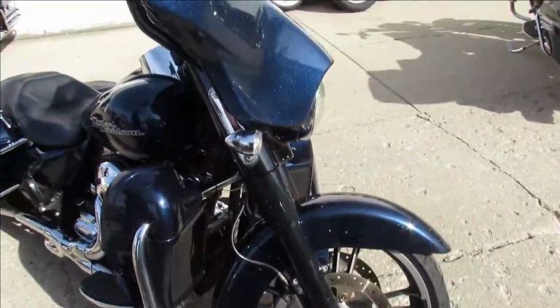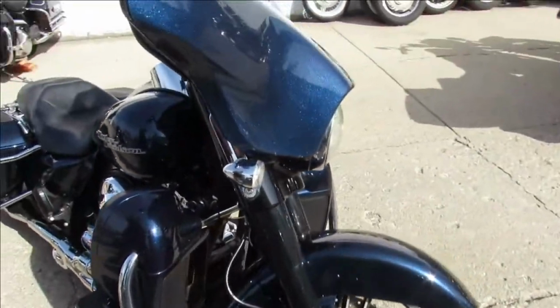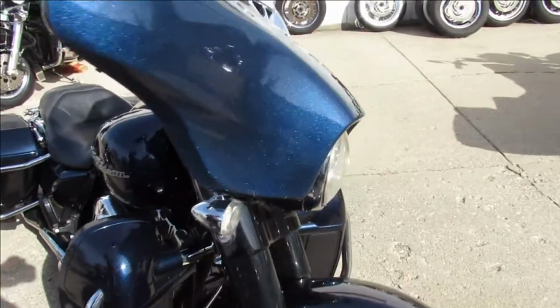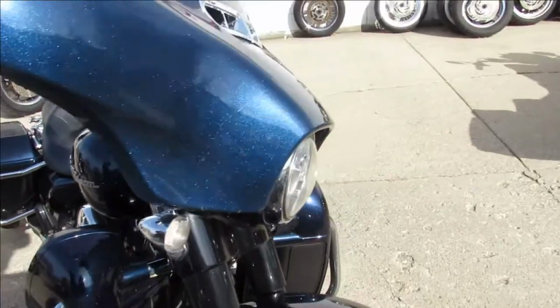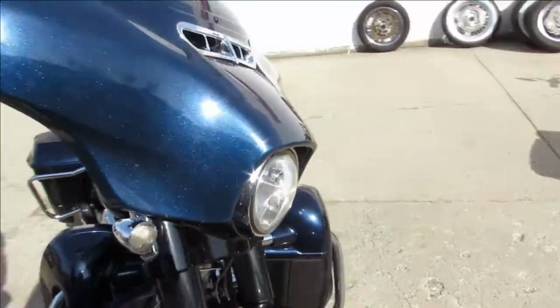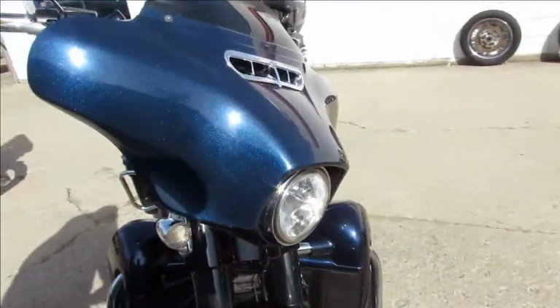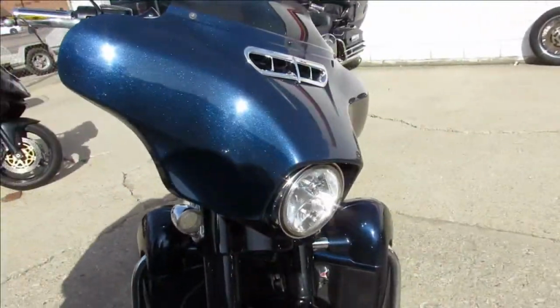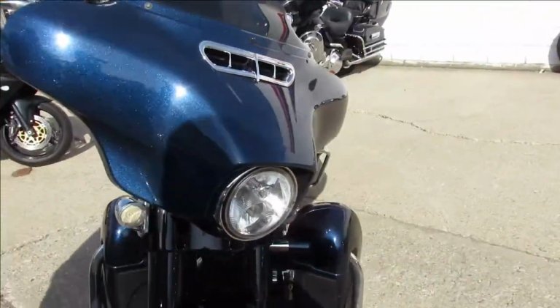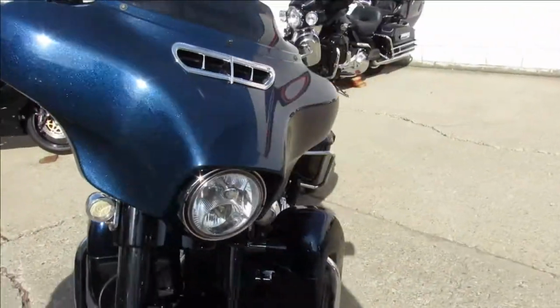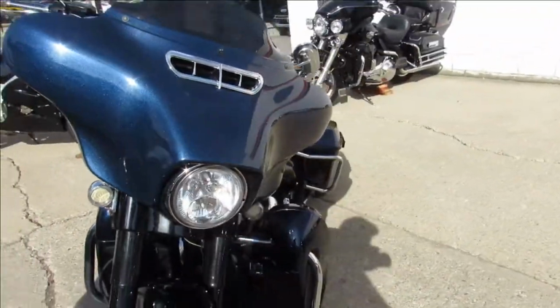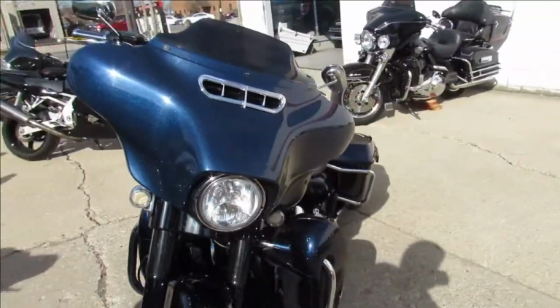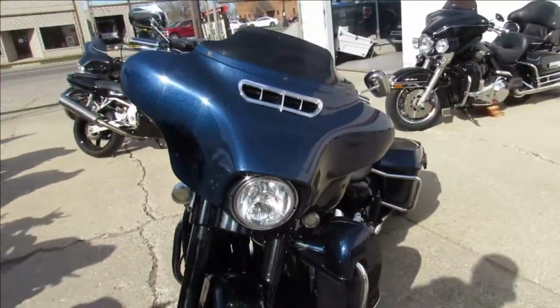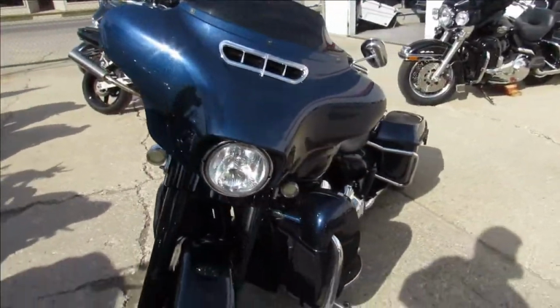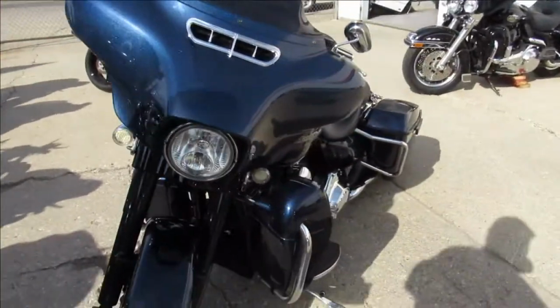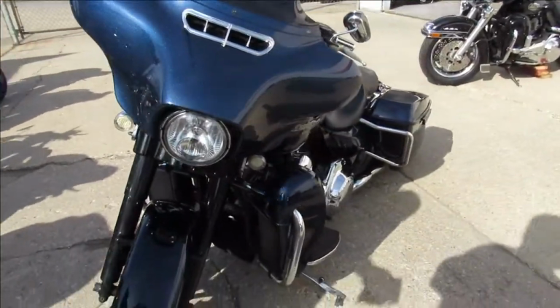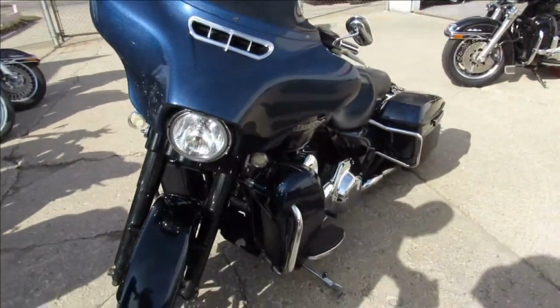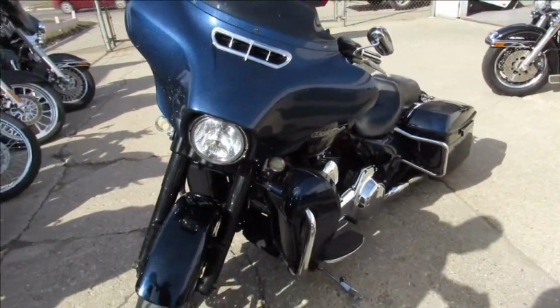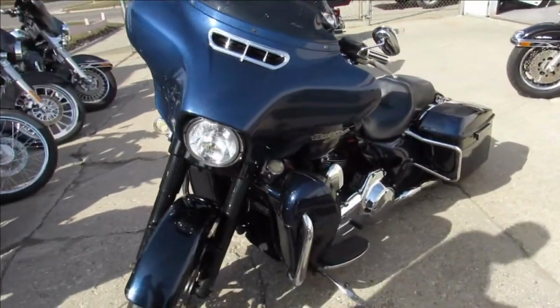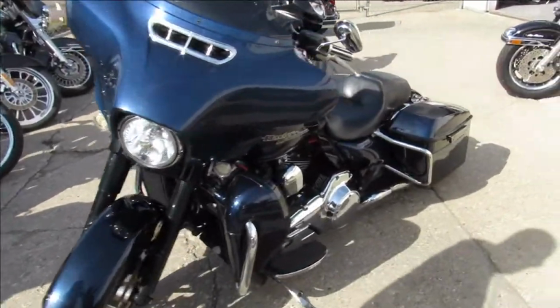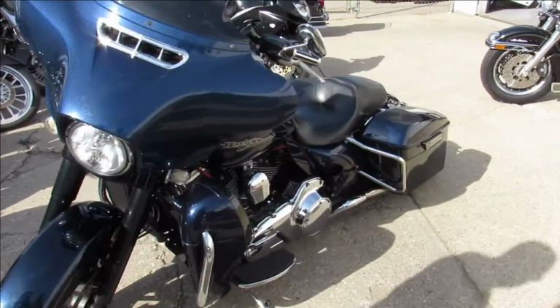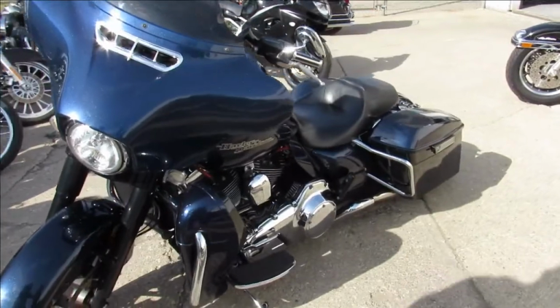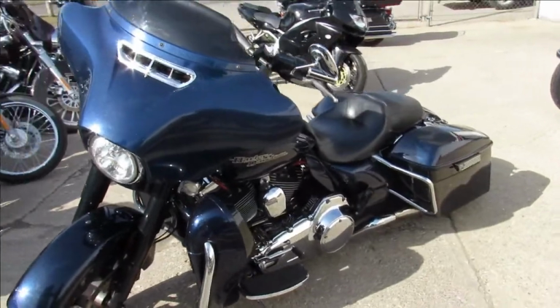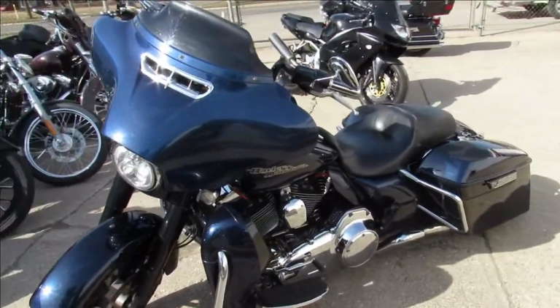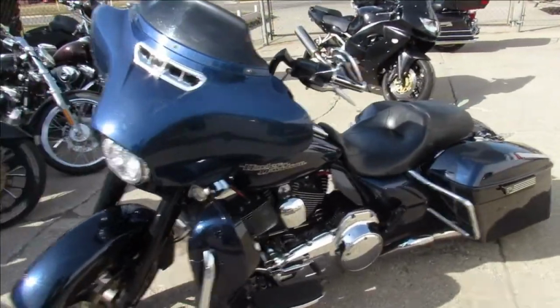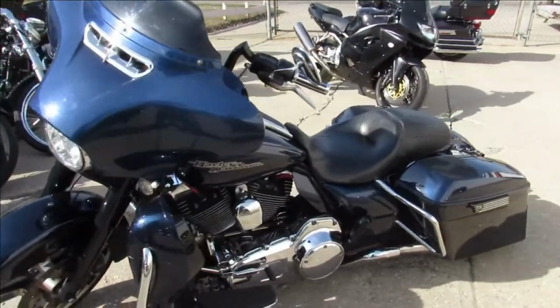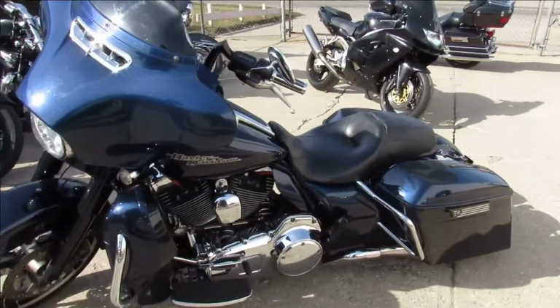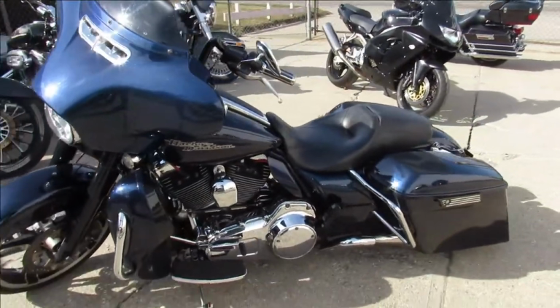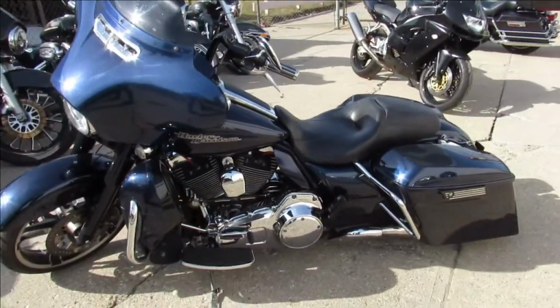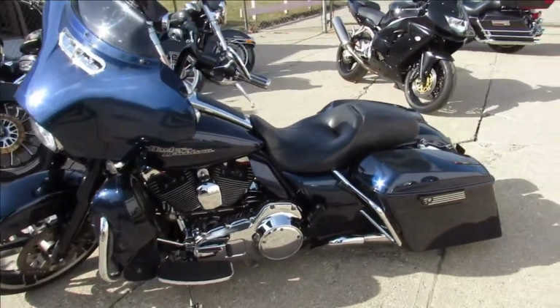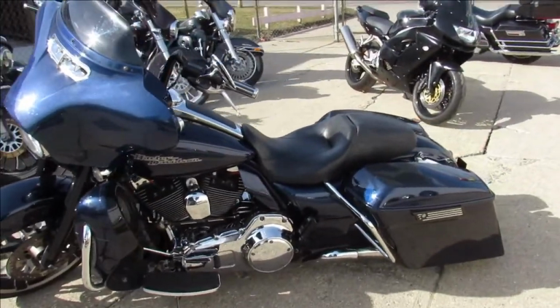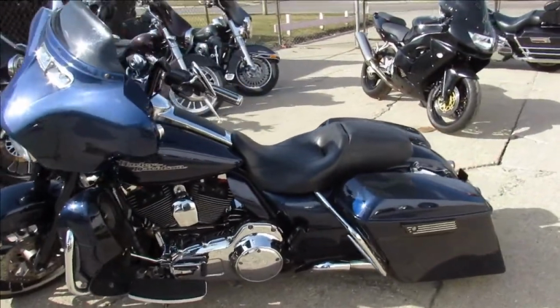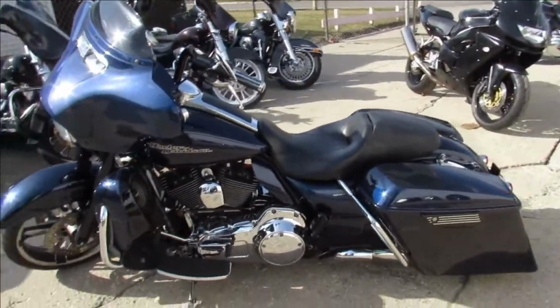It's got the extended saddlebags, speakers in the bags. It's got an RC exhaust on it. It's got a clean green Michigan title, which is good to go.